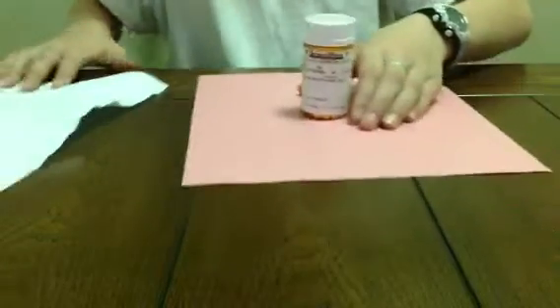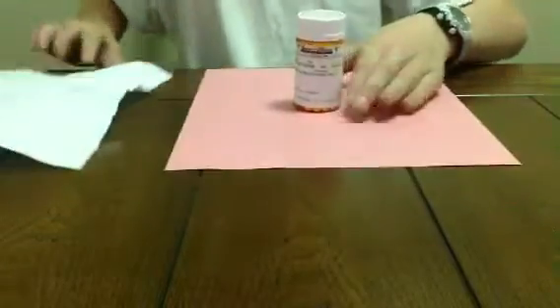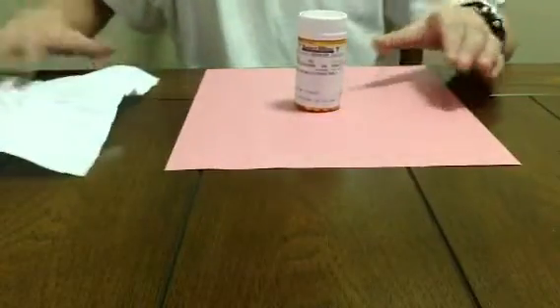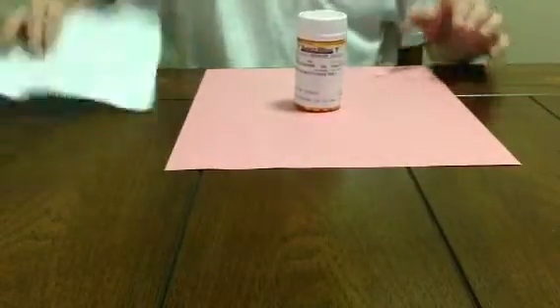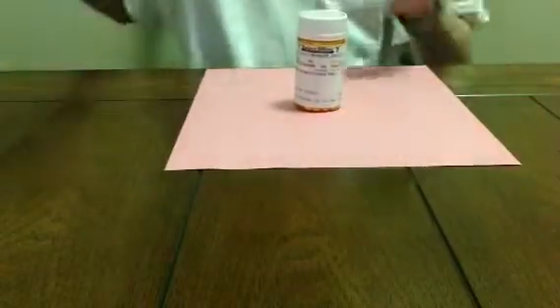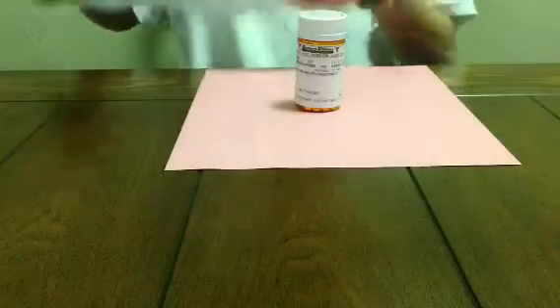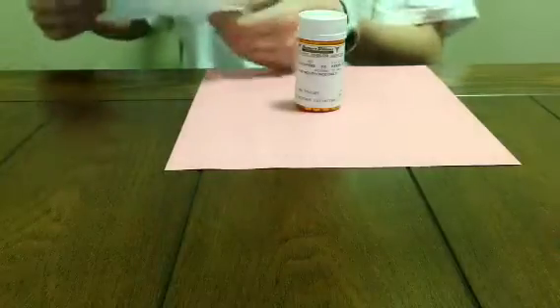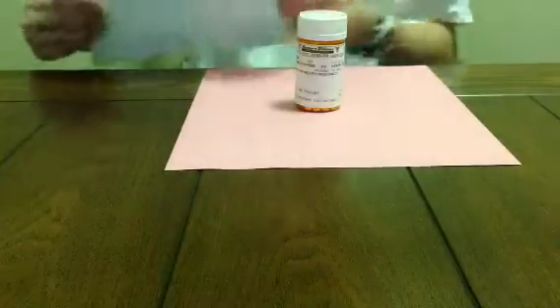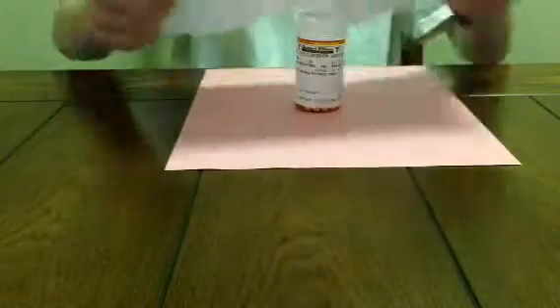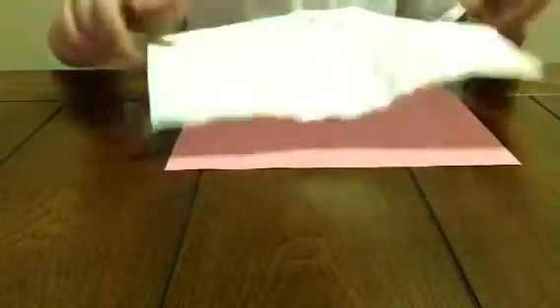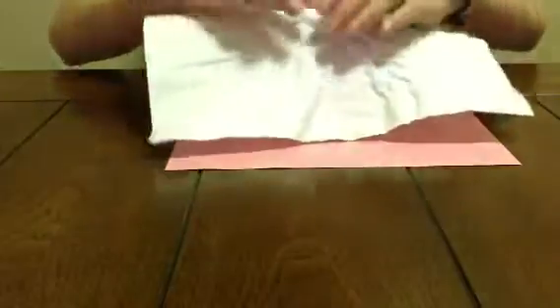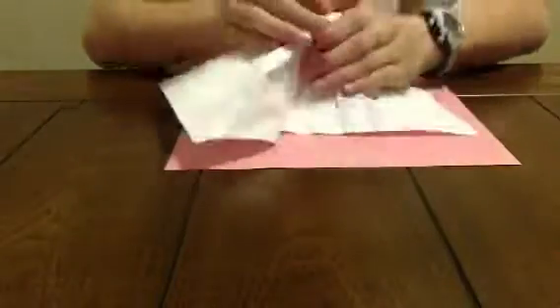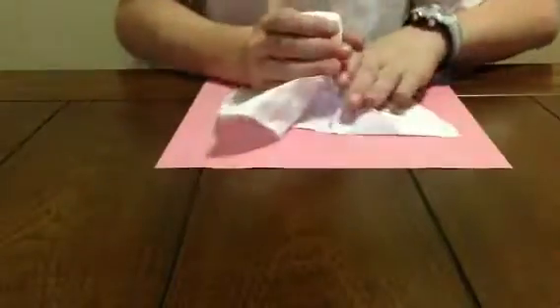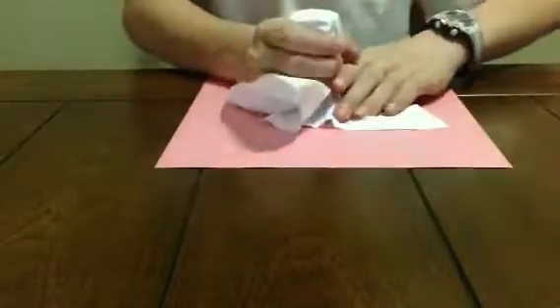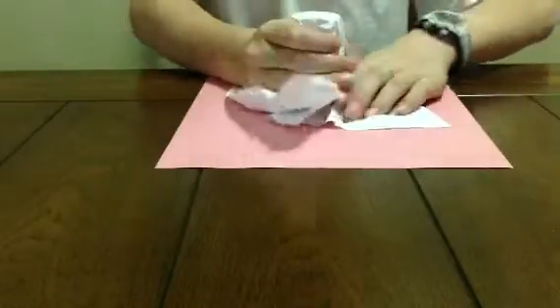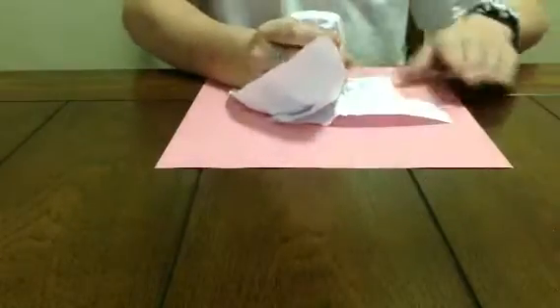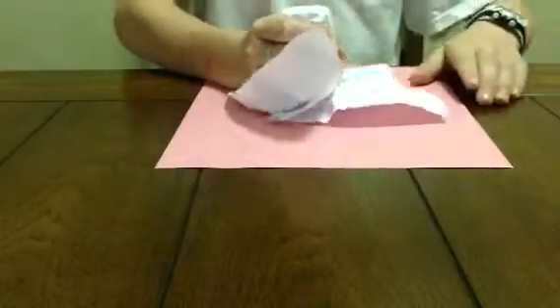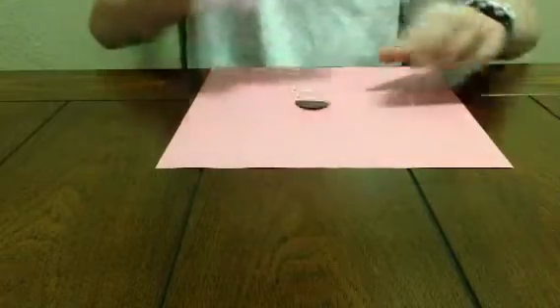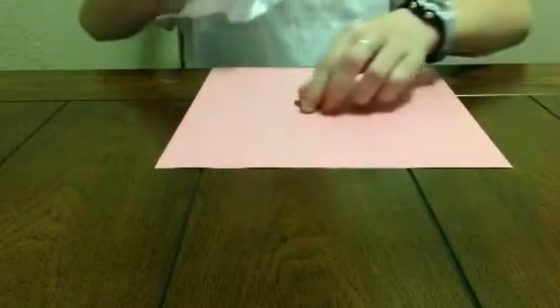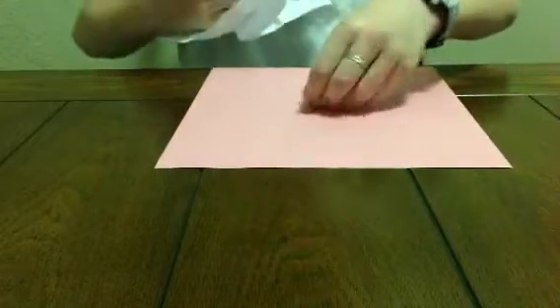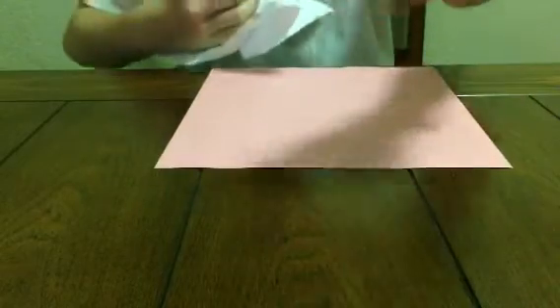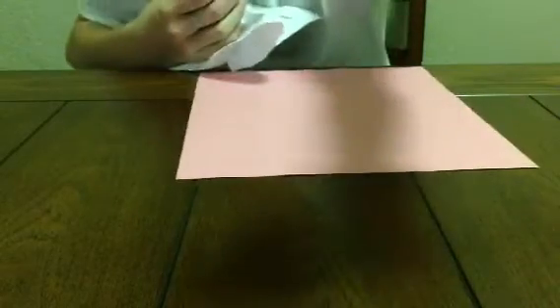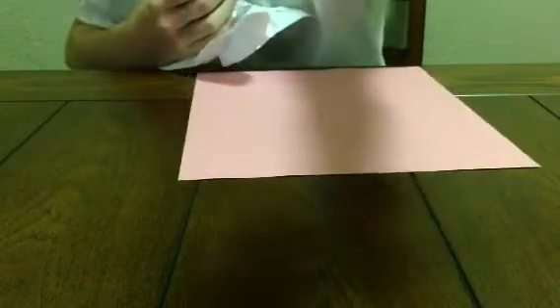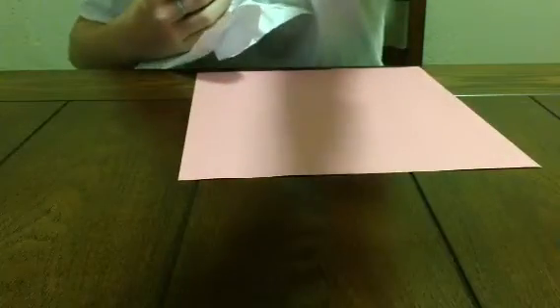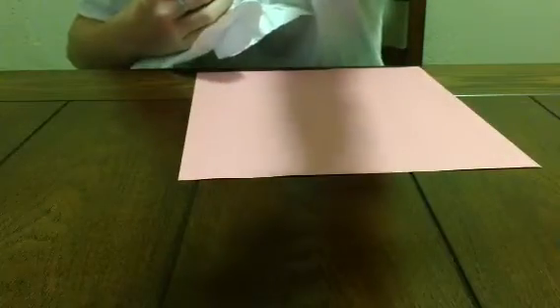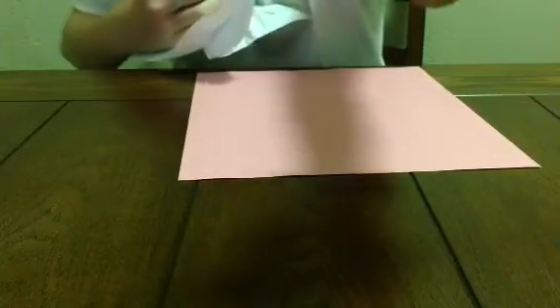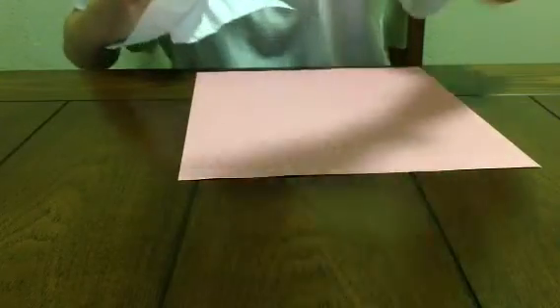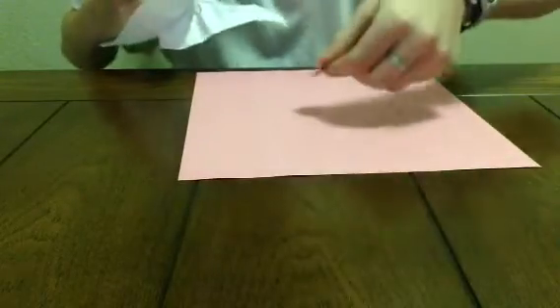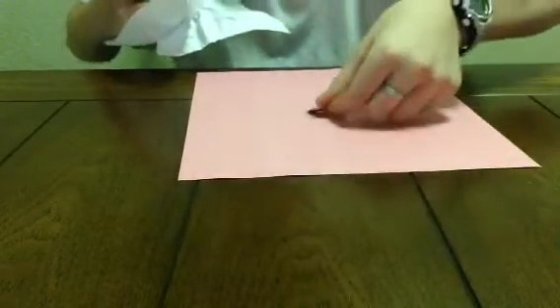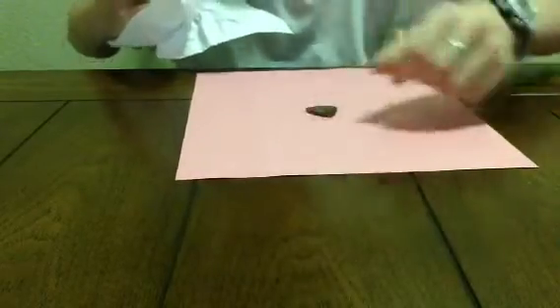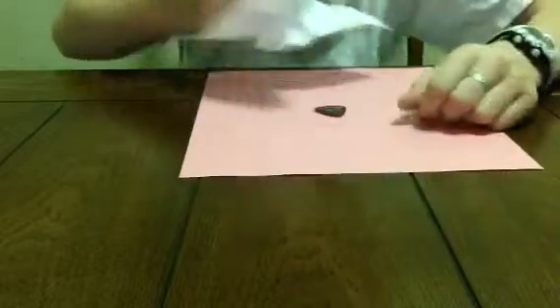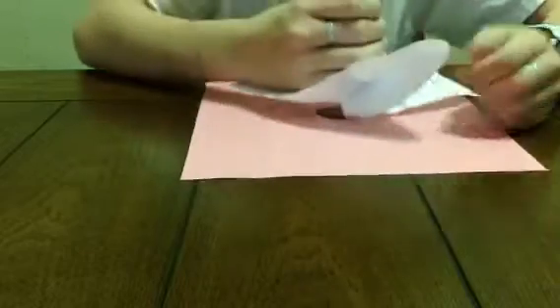Now what we're going to do, we're going to make that coin disappear. And one more thing about this right here — see this piece right here? We have to make that facing down. And that quarter piece...